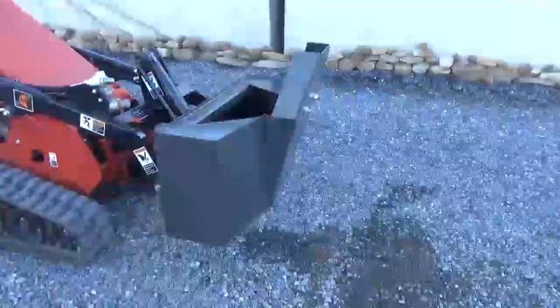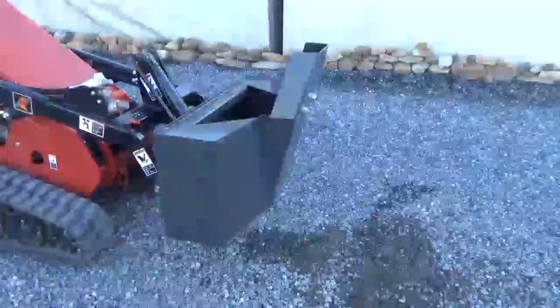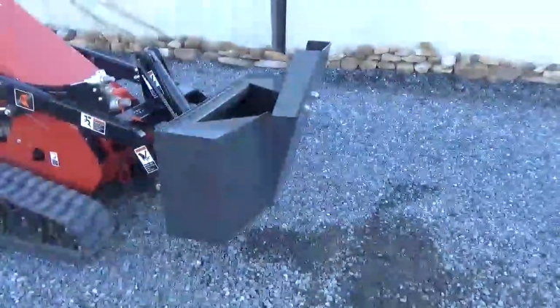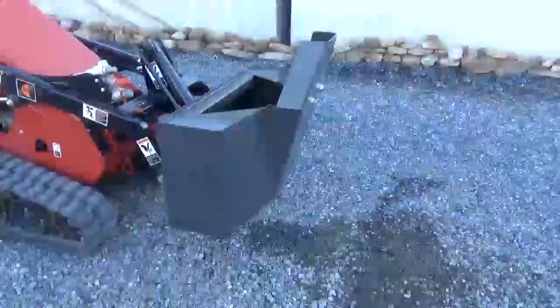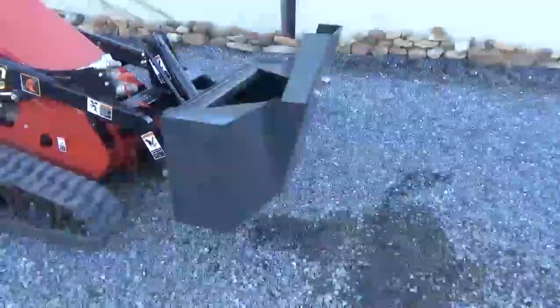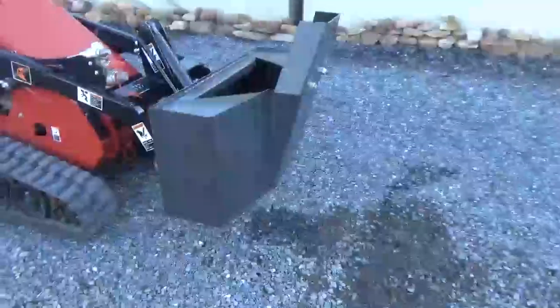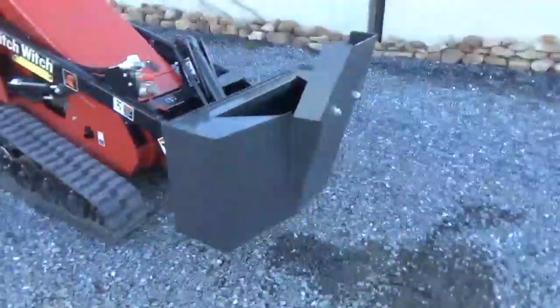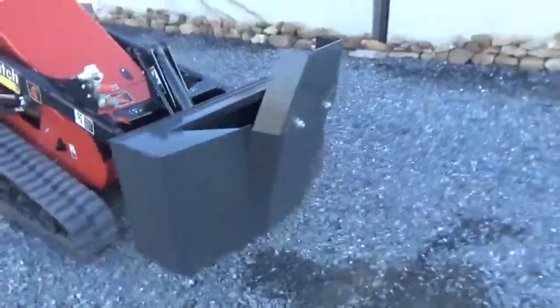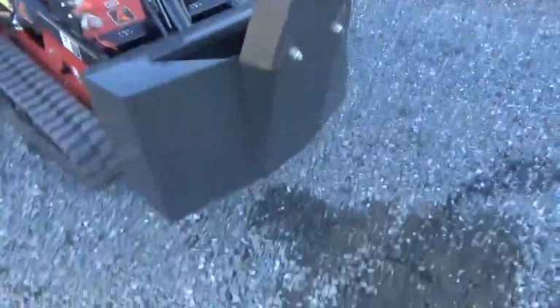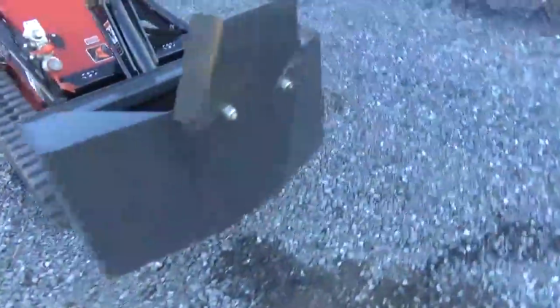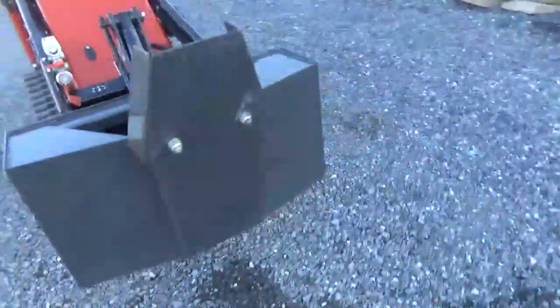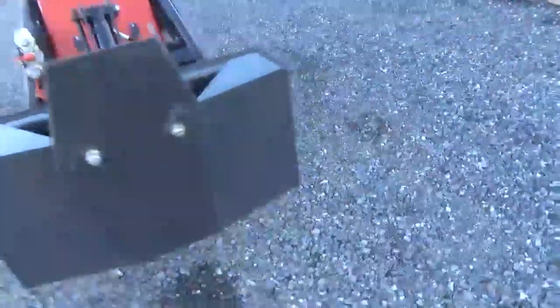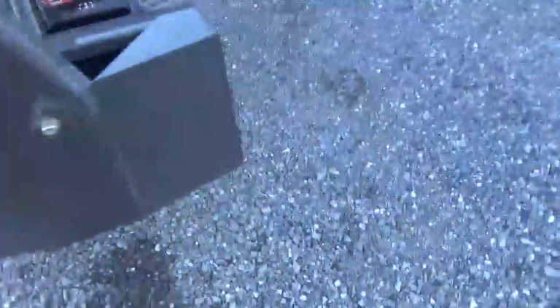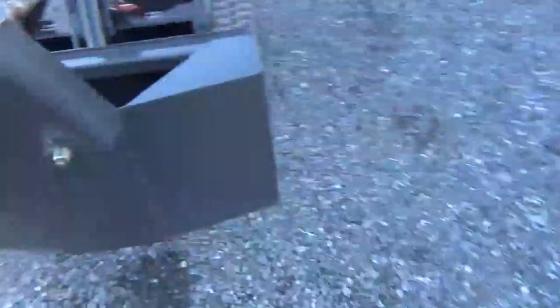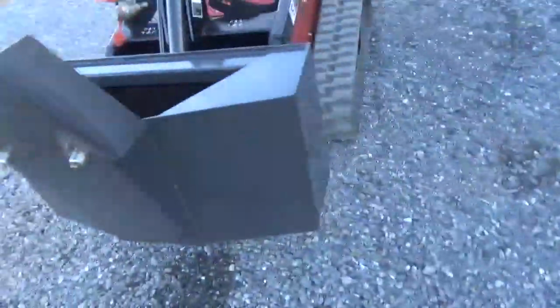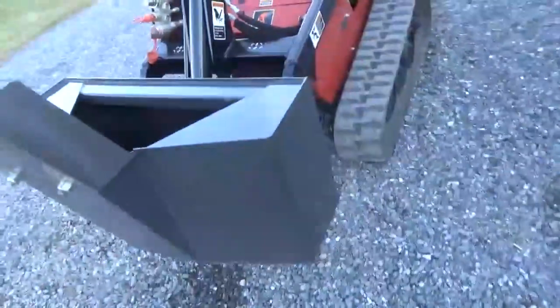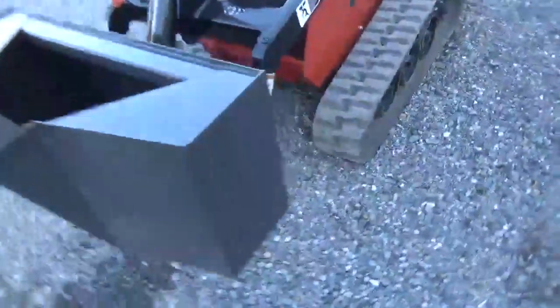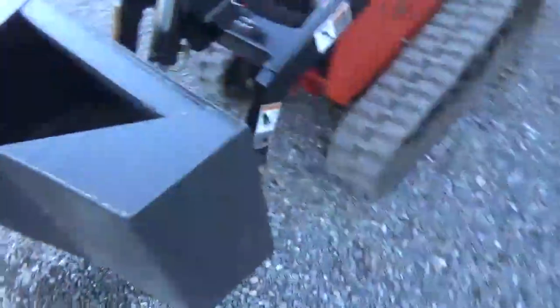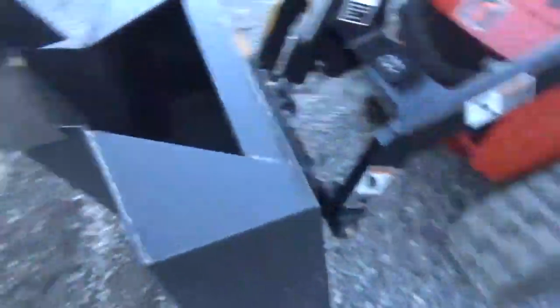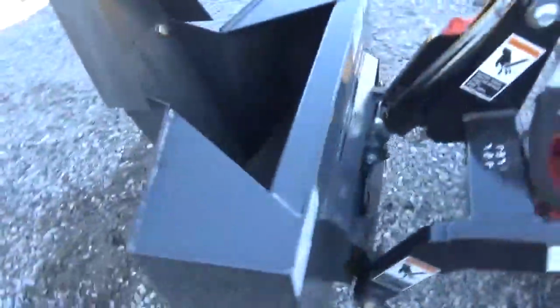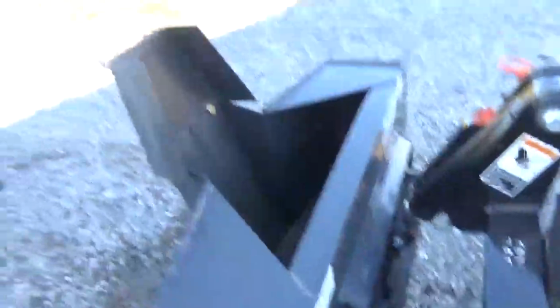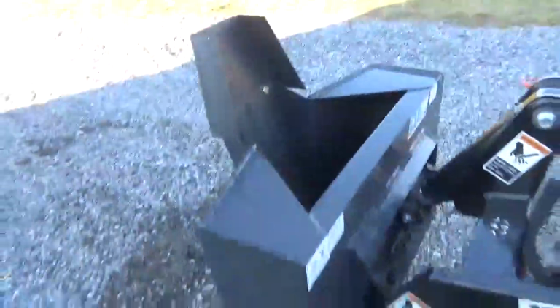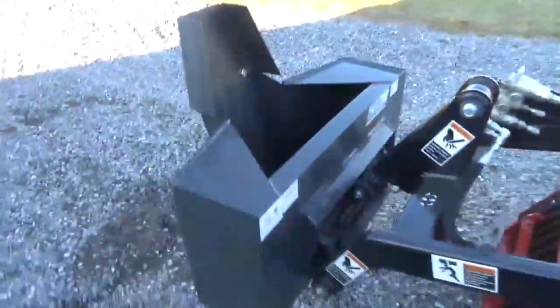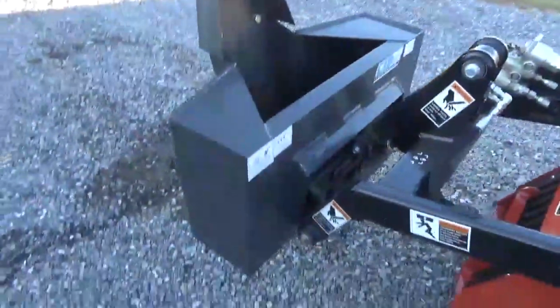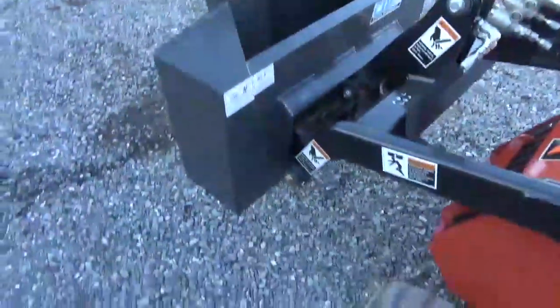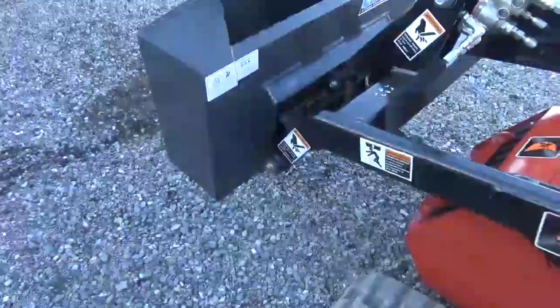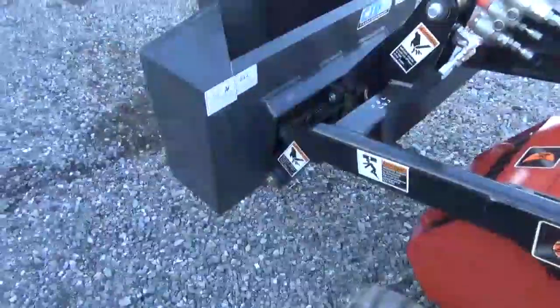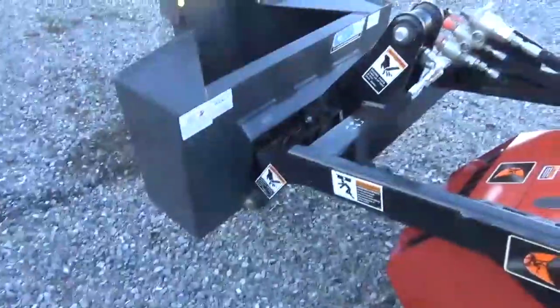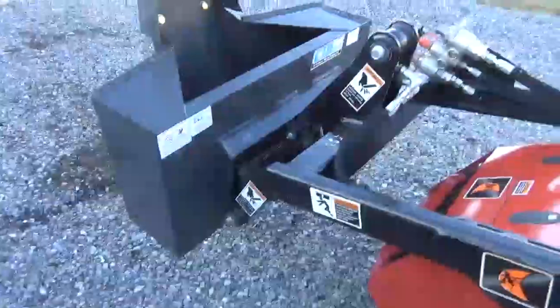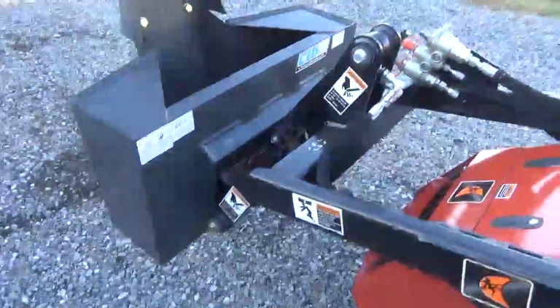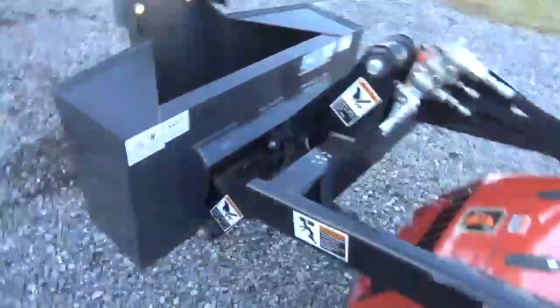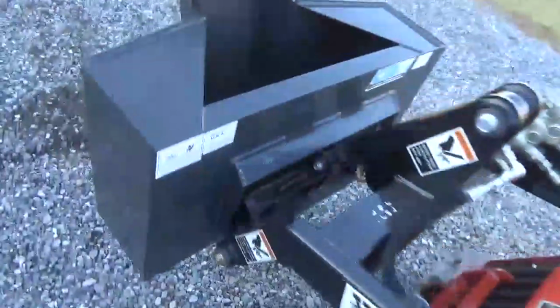Hi guys, Nick Miller here from Work Supply. I have a nice little attachment for you. This is a CID Extreme concrete bucket for your mini skid steer loader. I have it available on MT-52 mount and Toro Dingo mount.